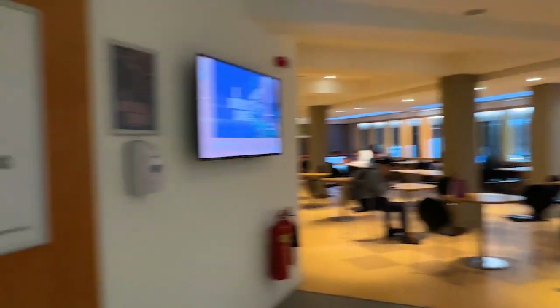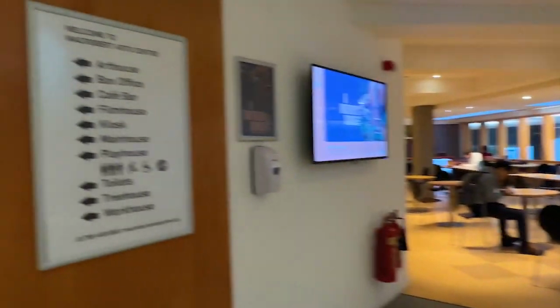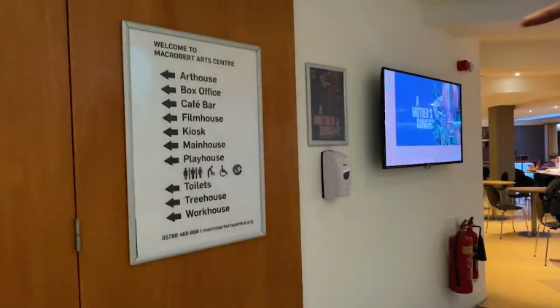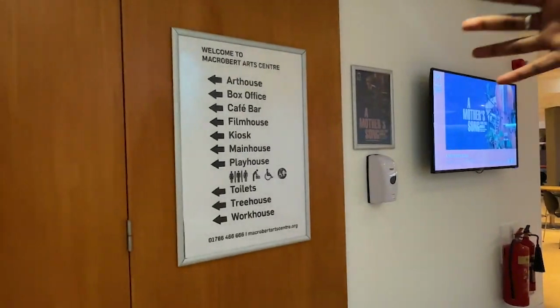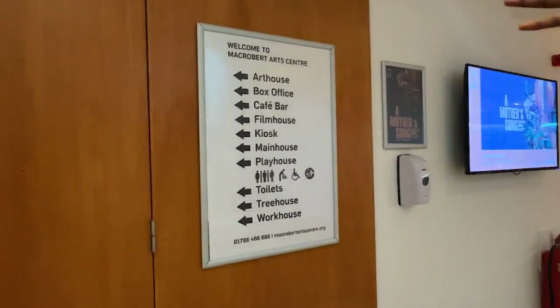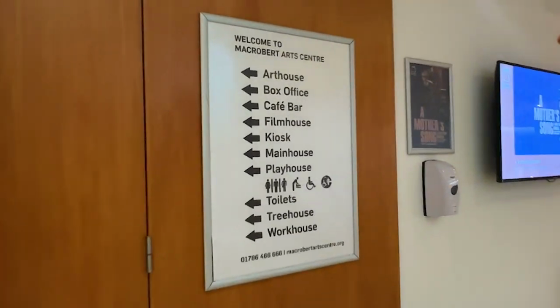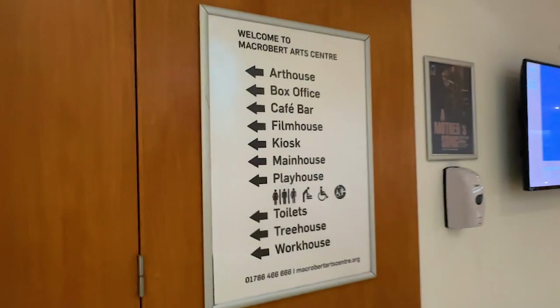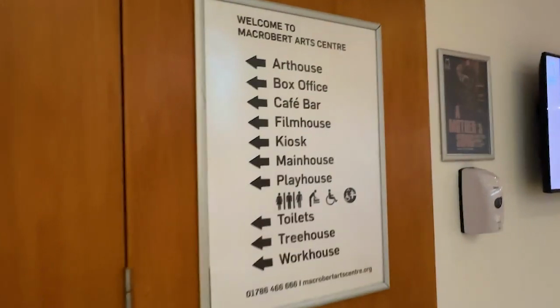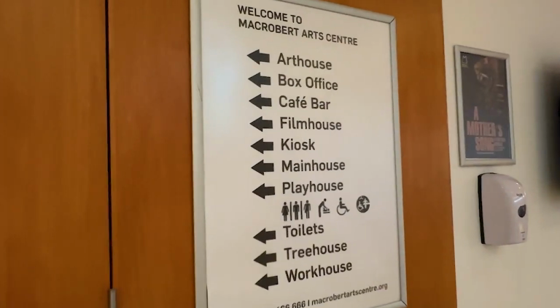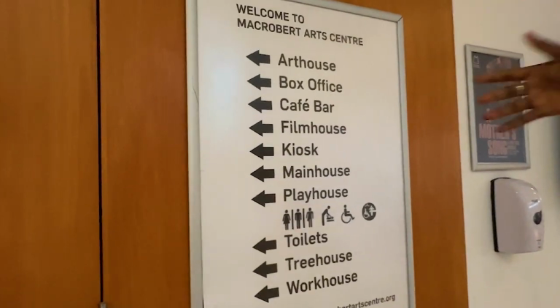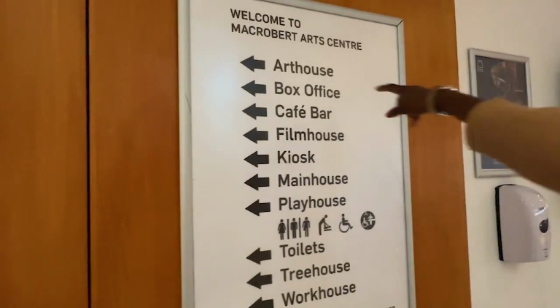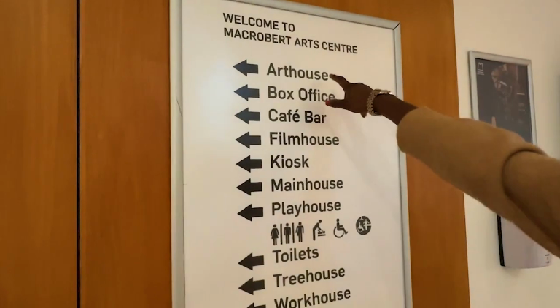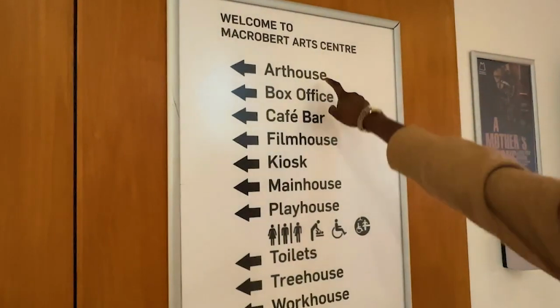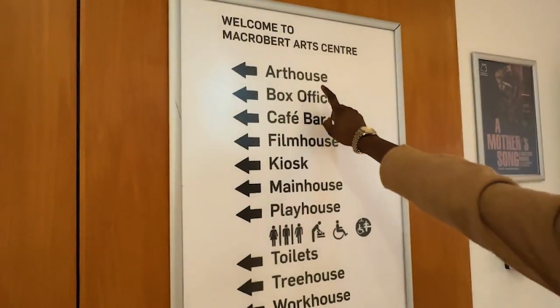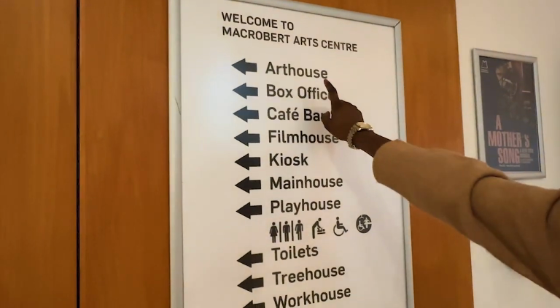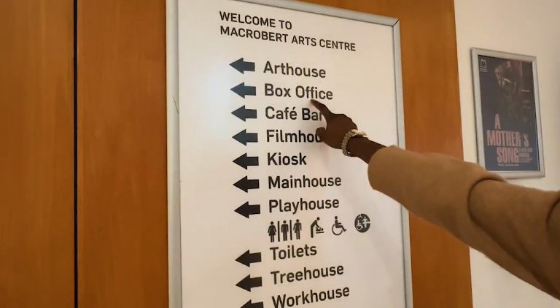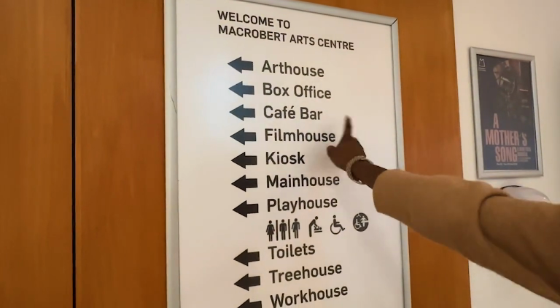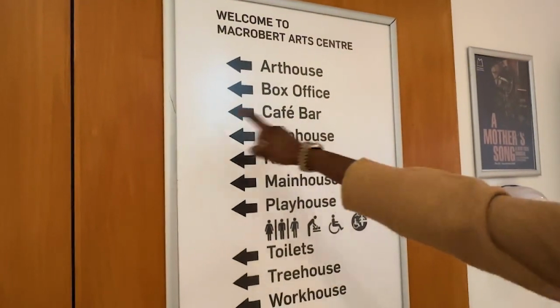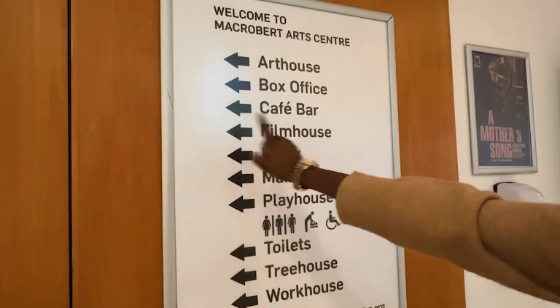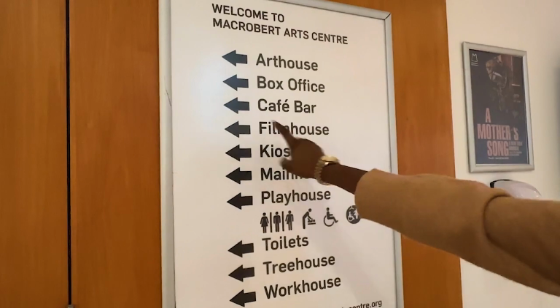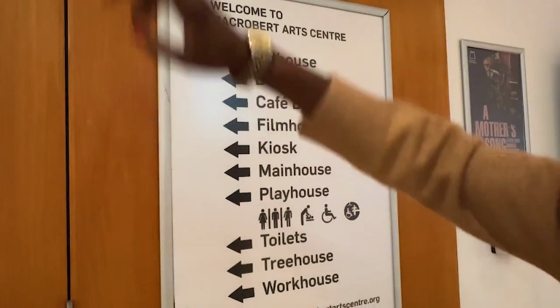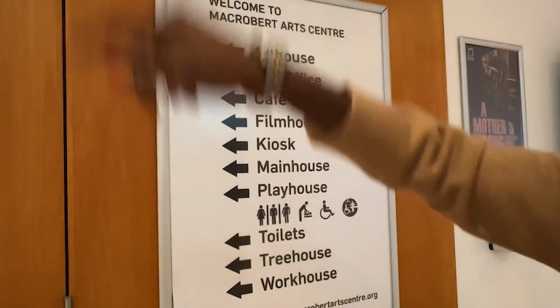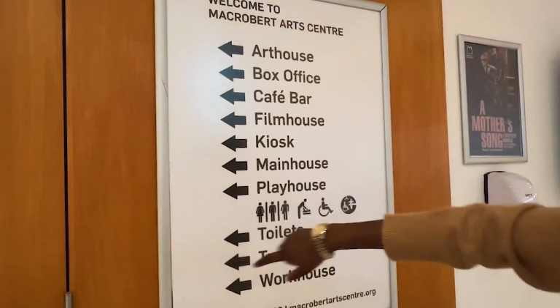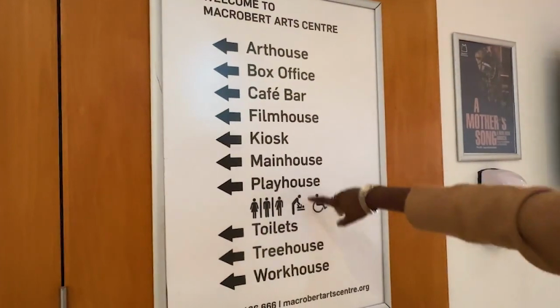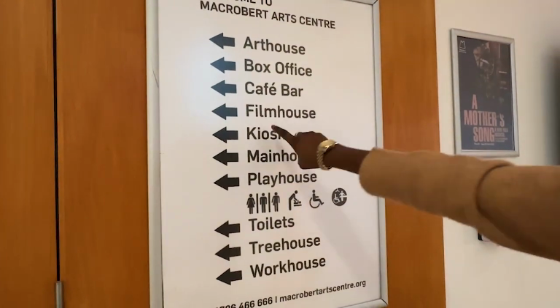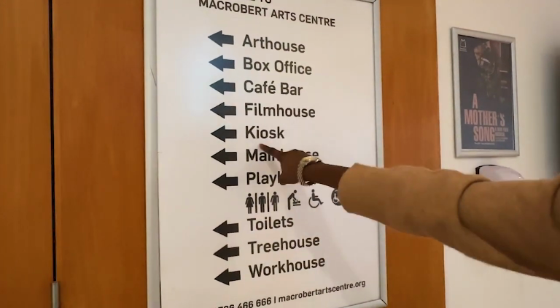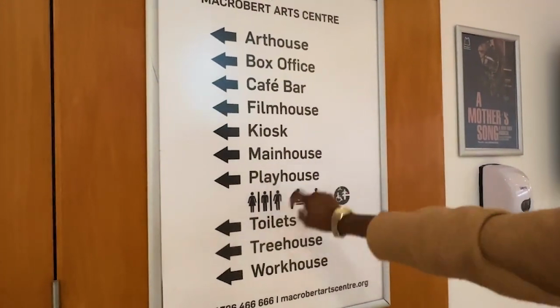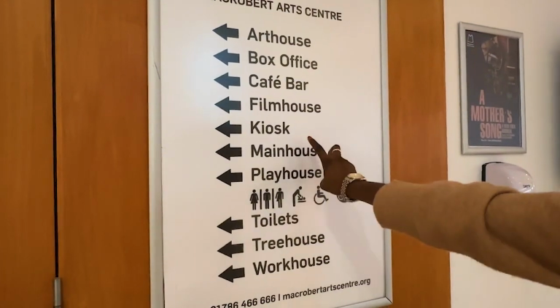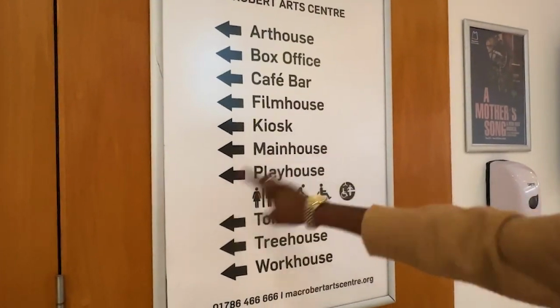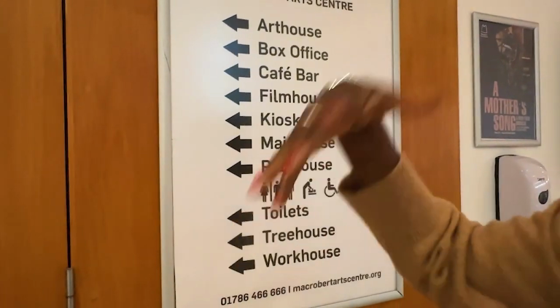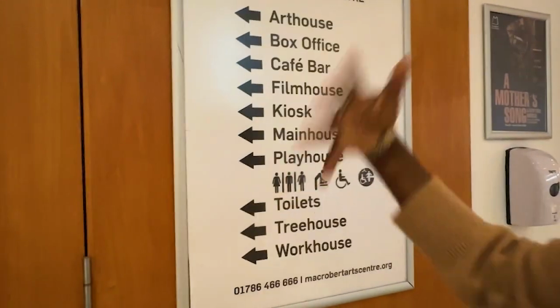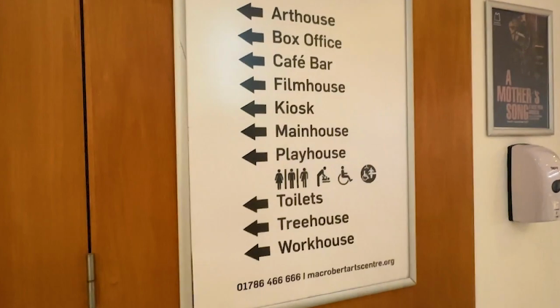Following these arrows, we're going to go to the Atrium. We already see the box office, the cafe bar, the film house, the hotel somewhere there, the kiosk, and the main house which is Campus Central.